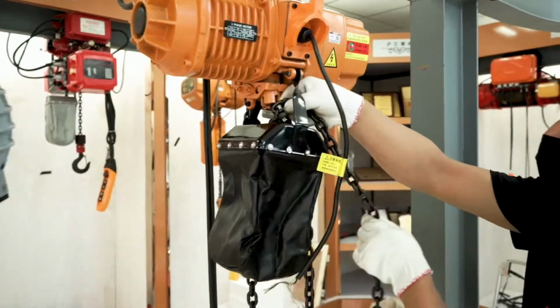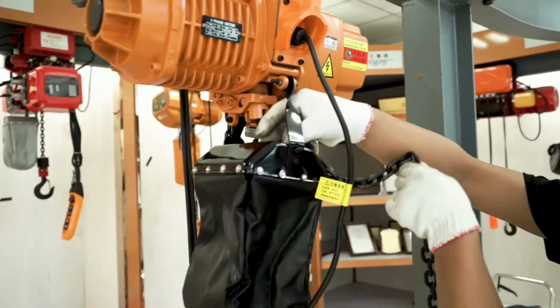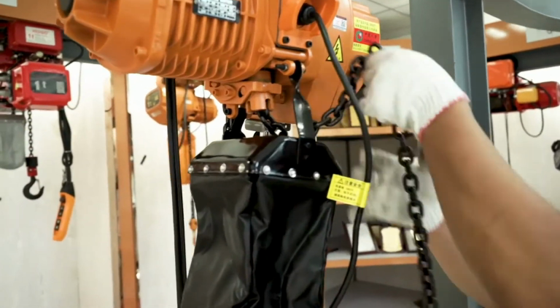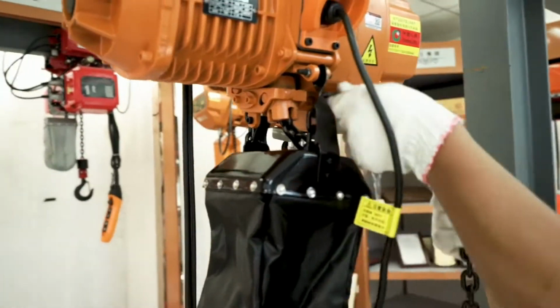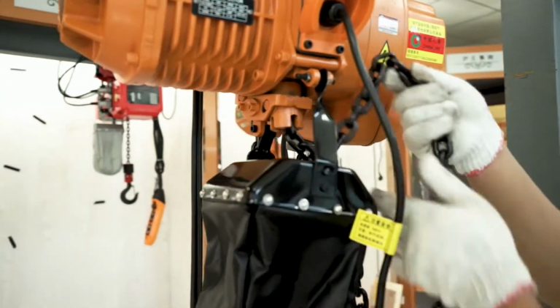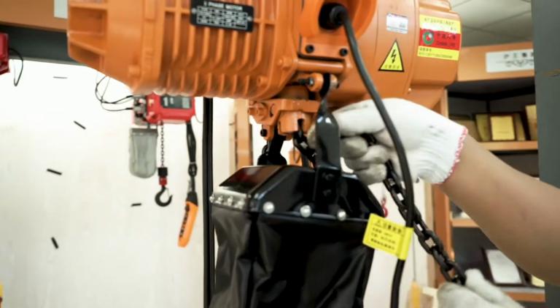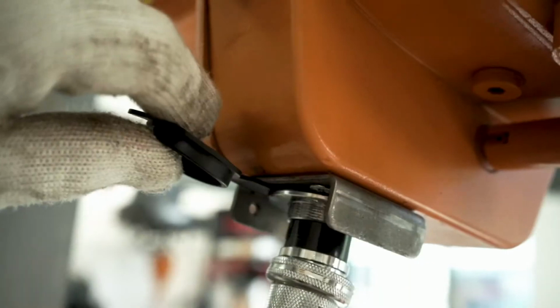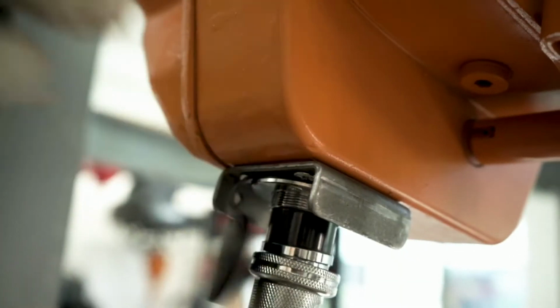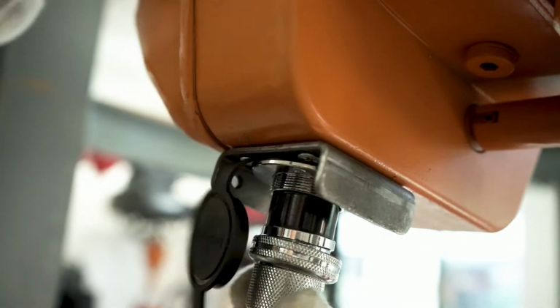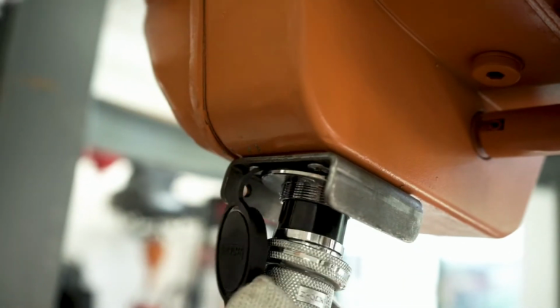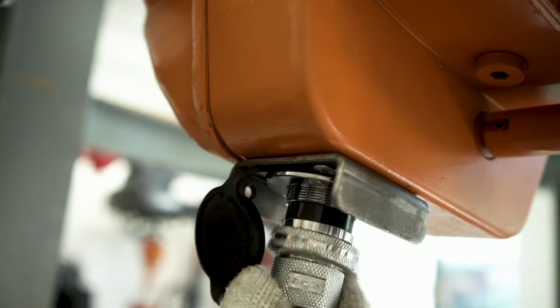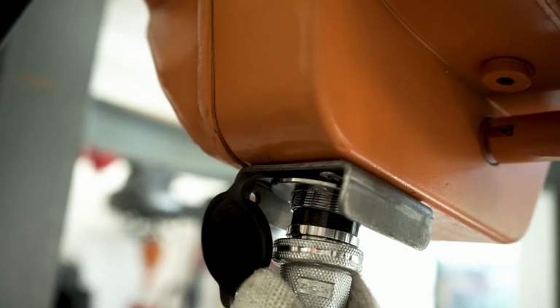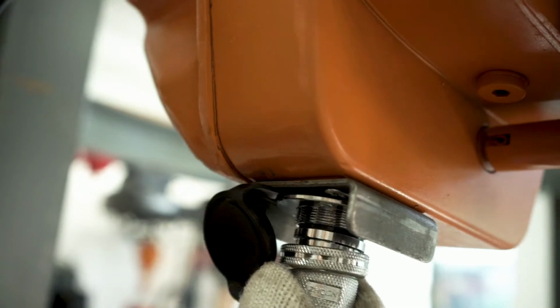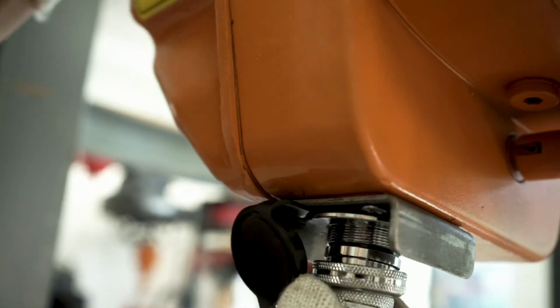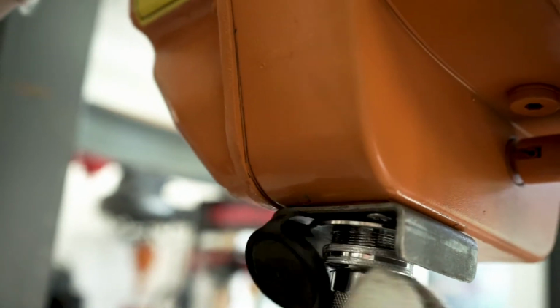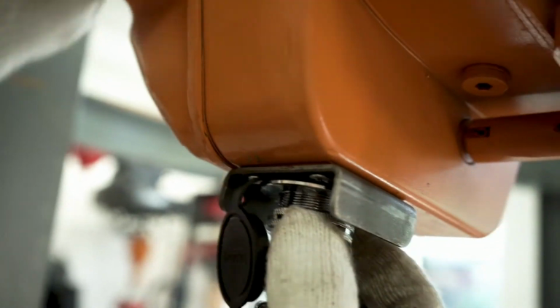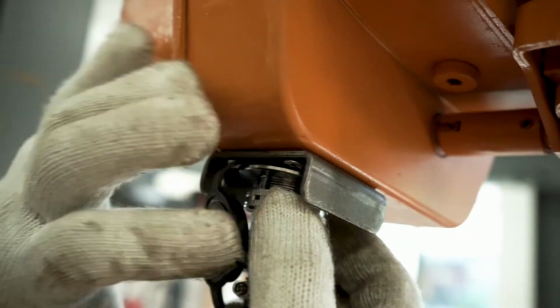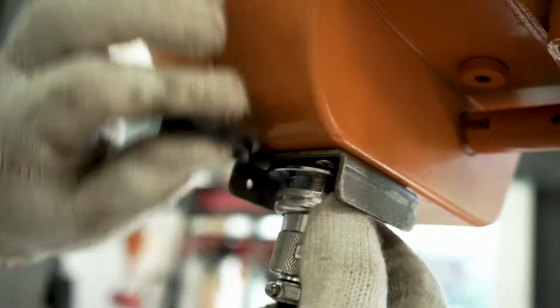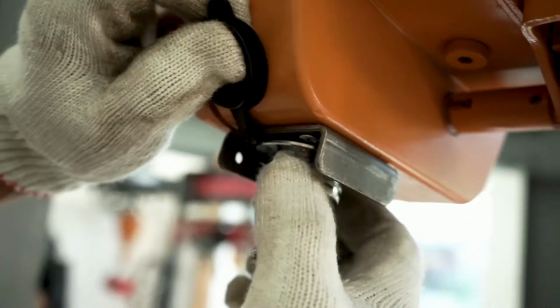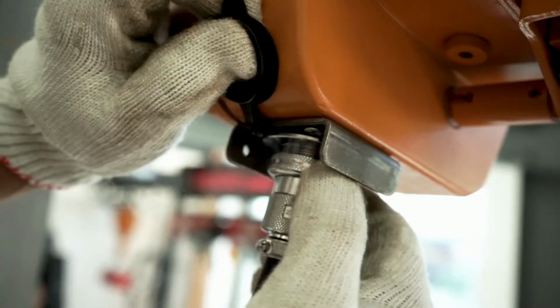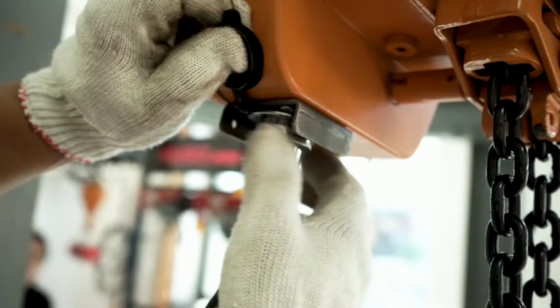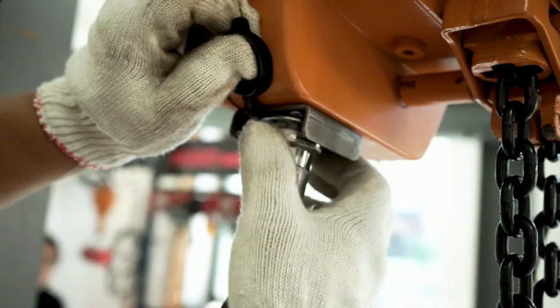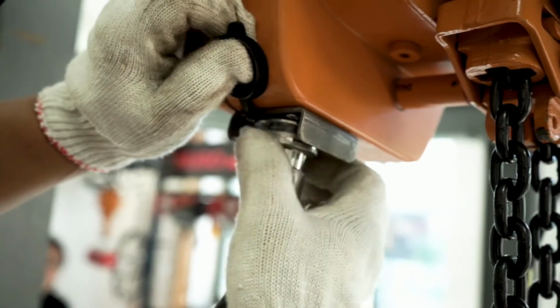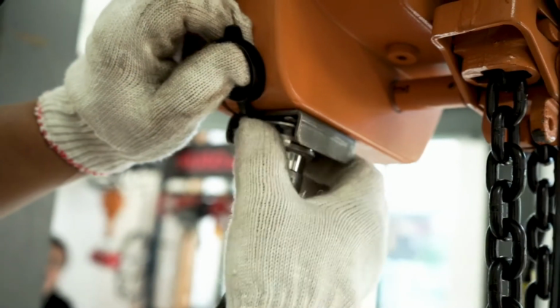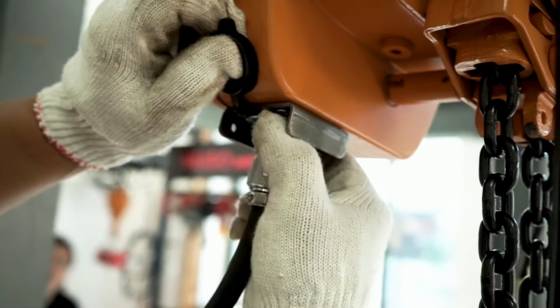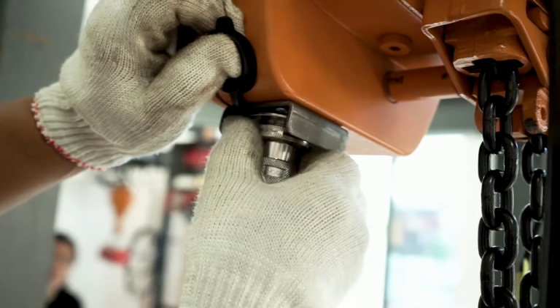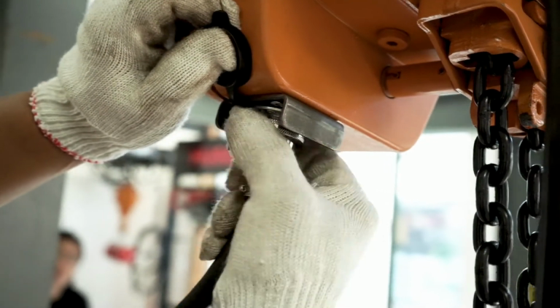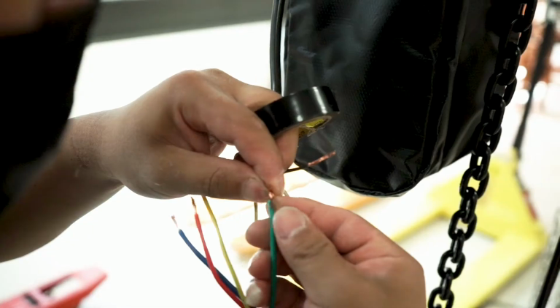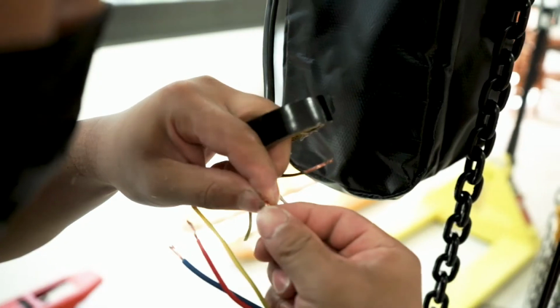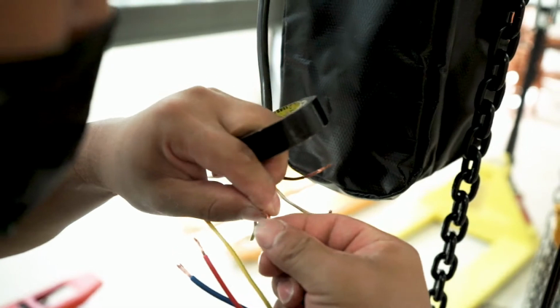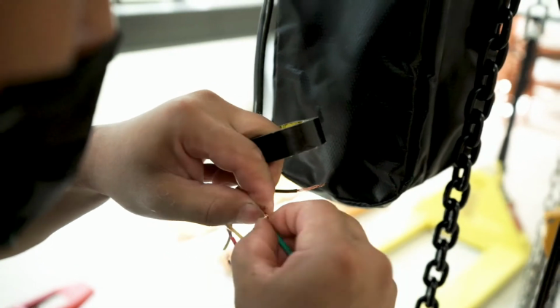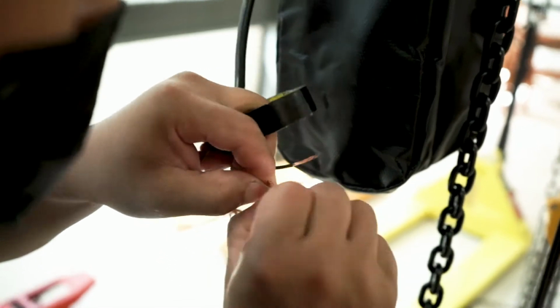Insert the power cord into the power socket at the bottom of the unit and tighten it firmly. Connect the wires.